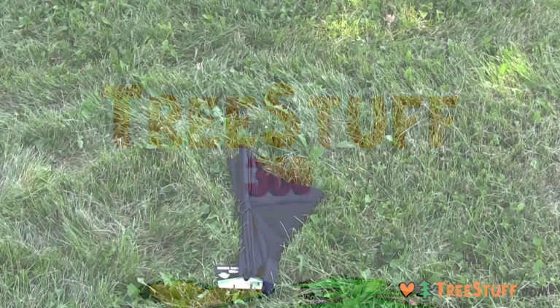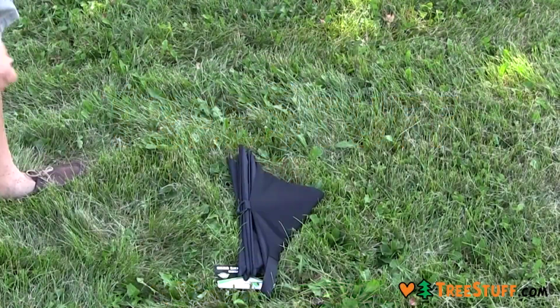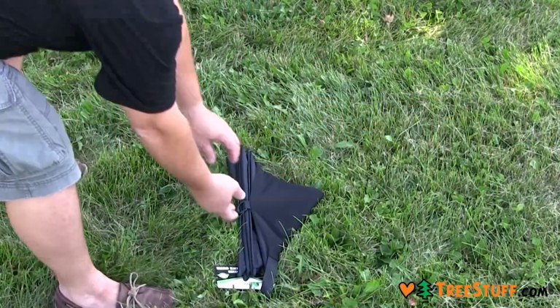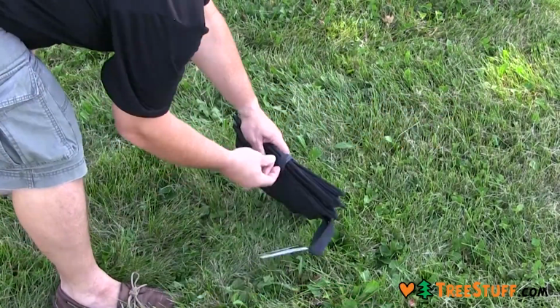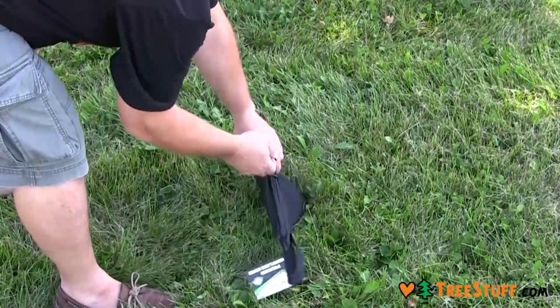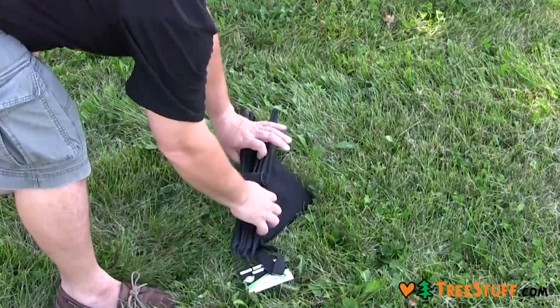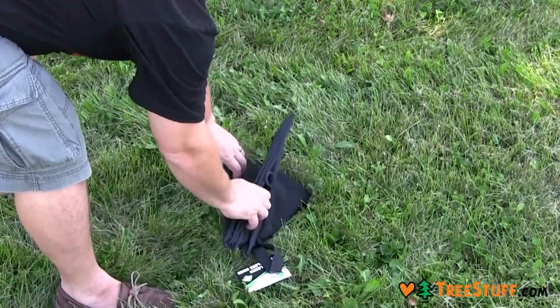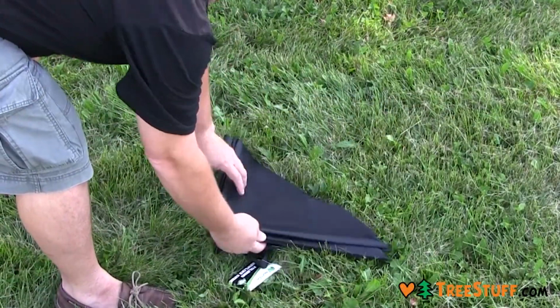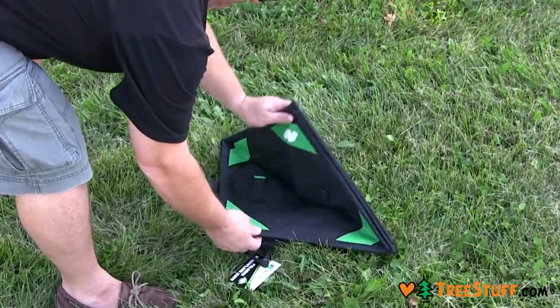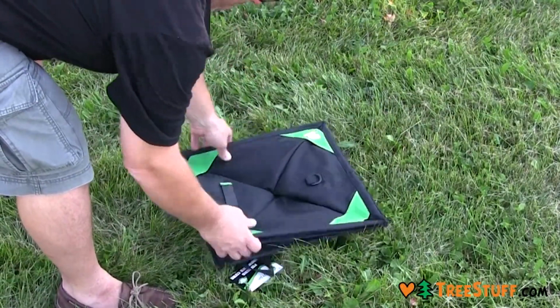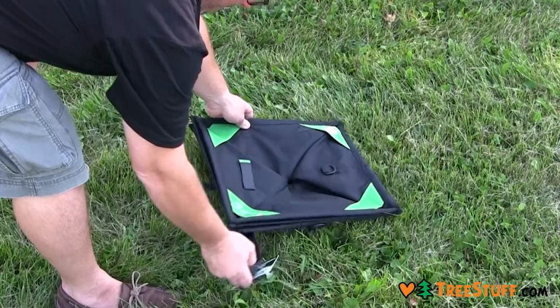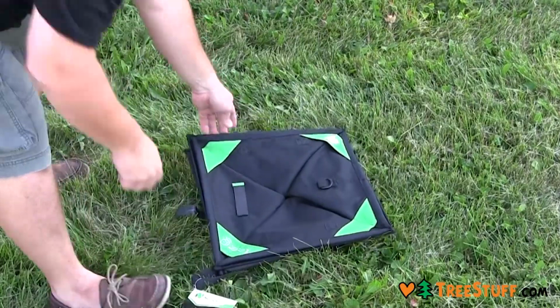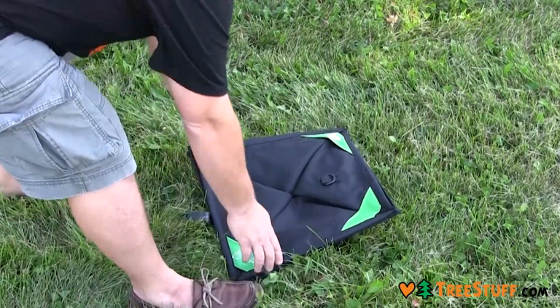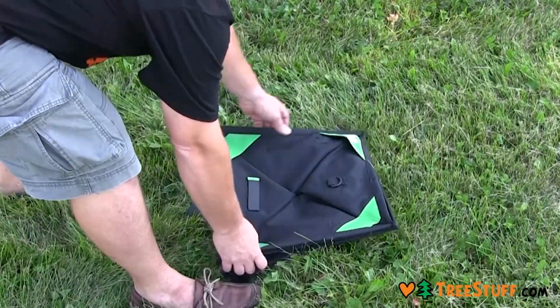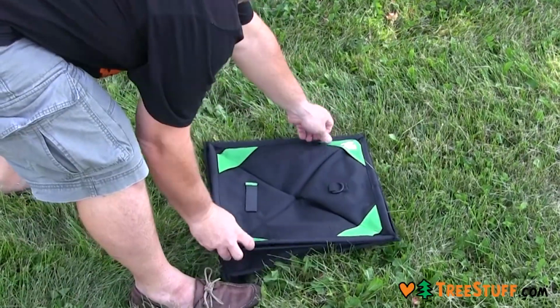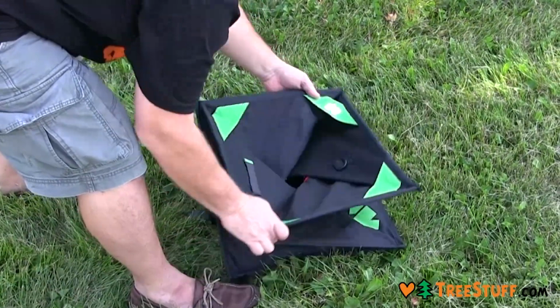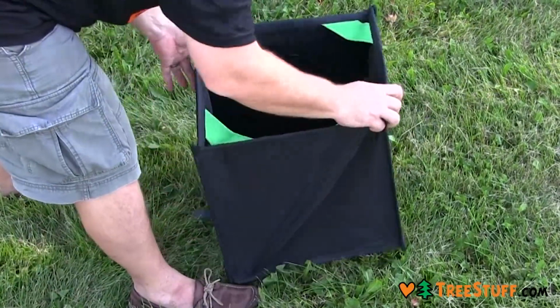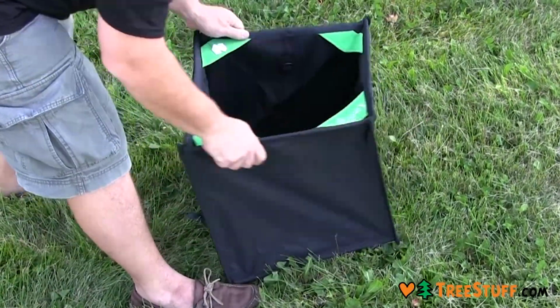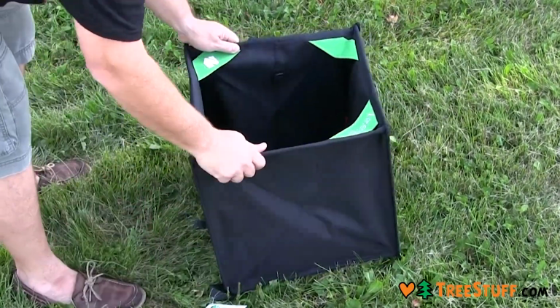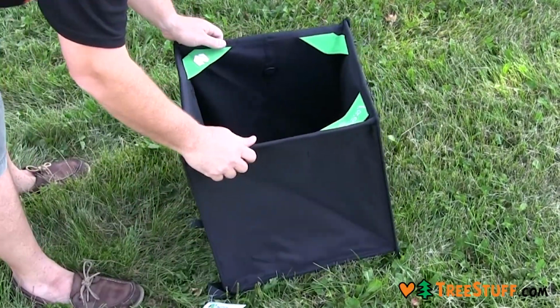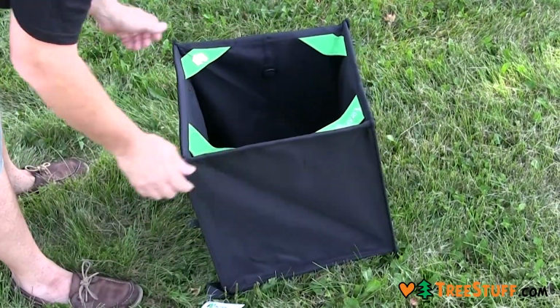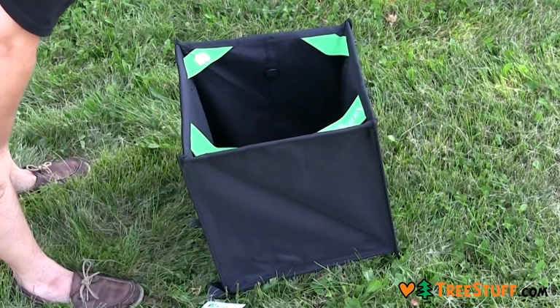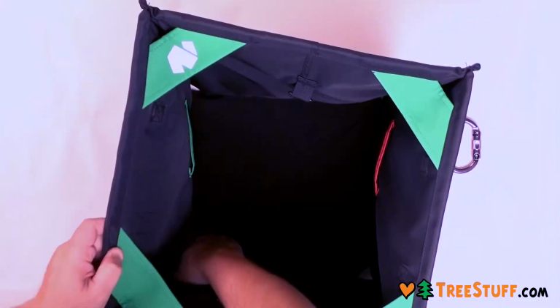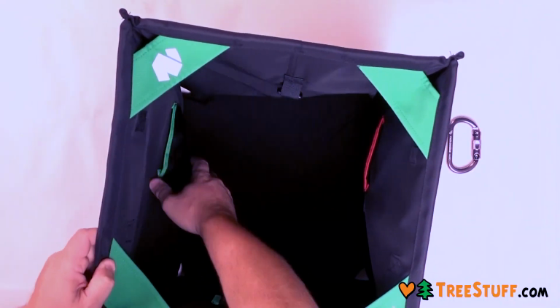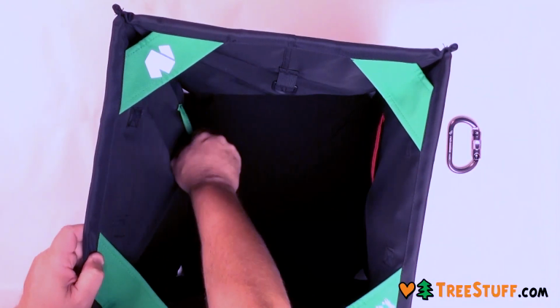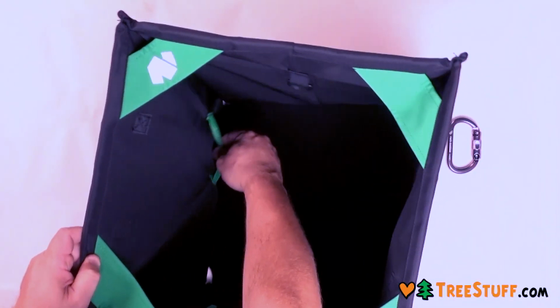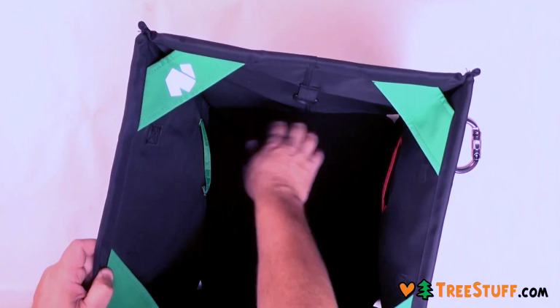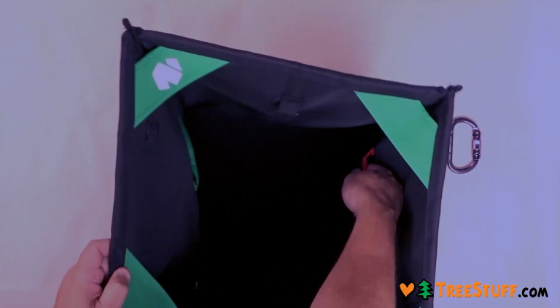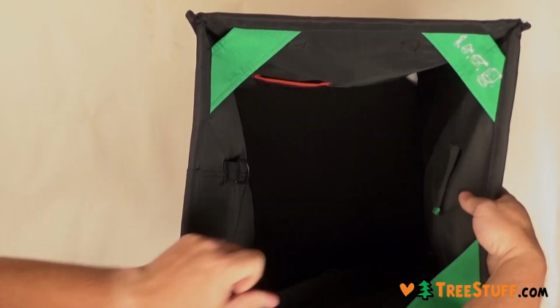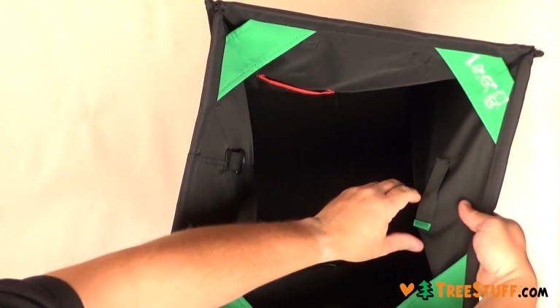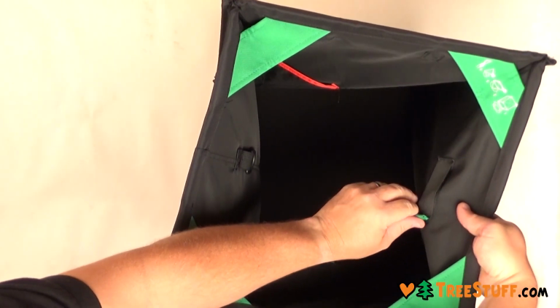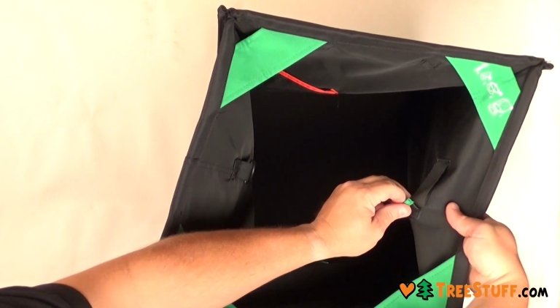Just as effective at dispersing line during the throw as it is at receiving line being retrieved, the Notch Pro folding throw line cube can be used on the ground or in the tree with equal effectiveness. Storage features include...